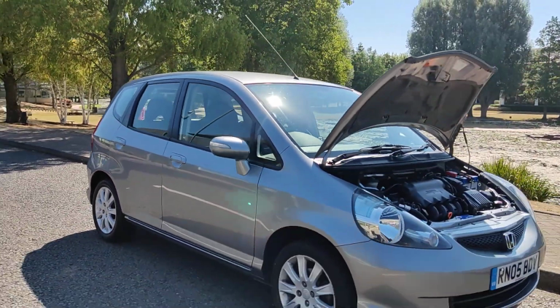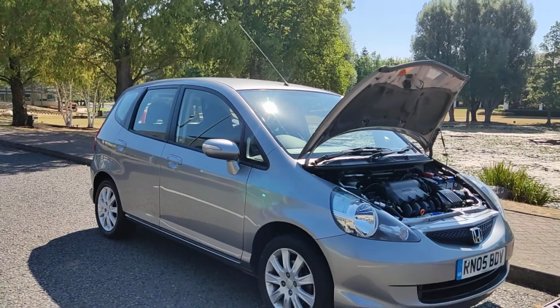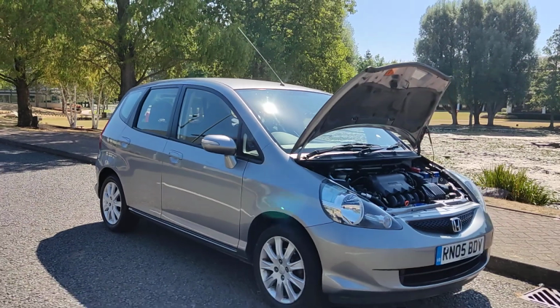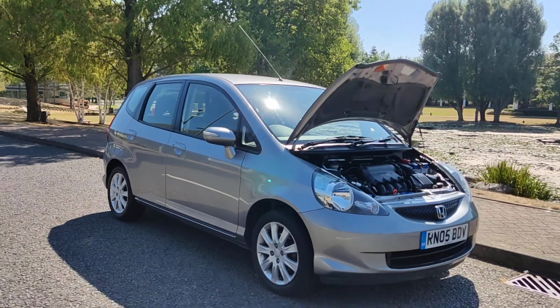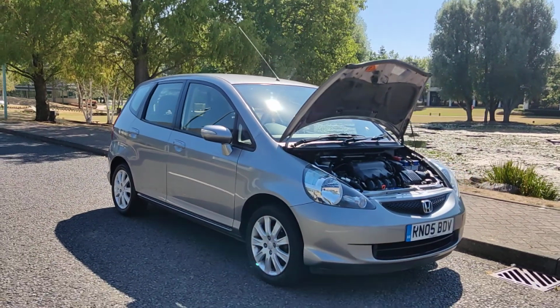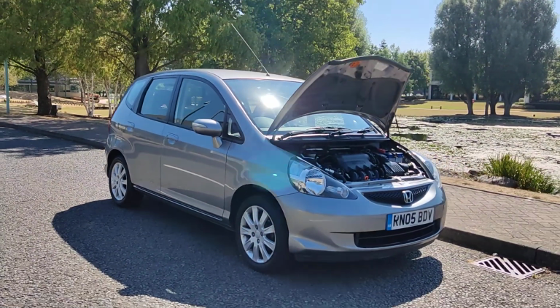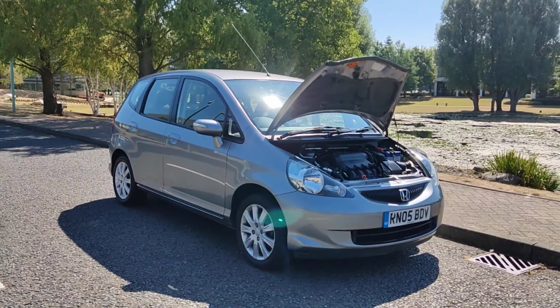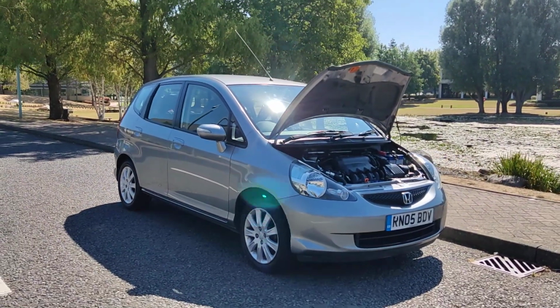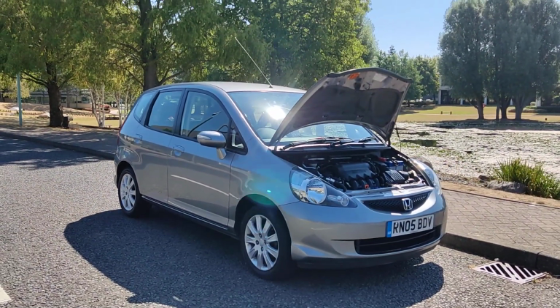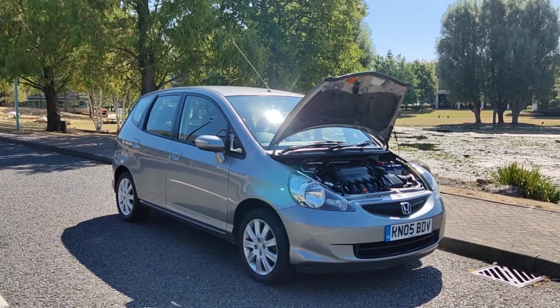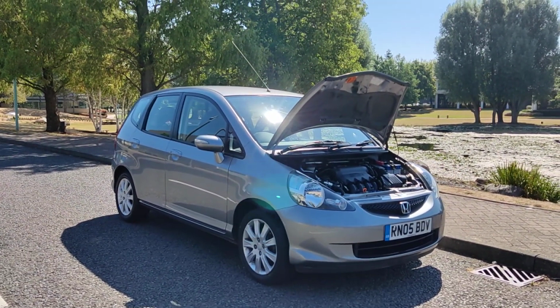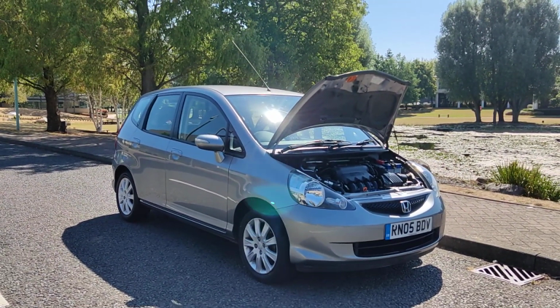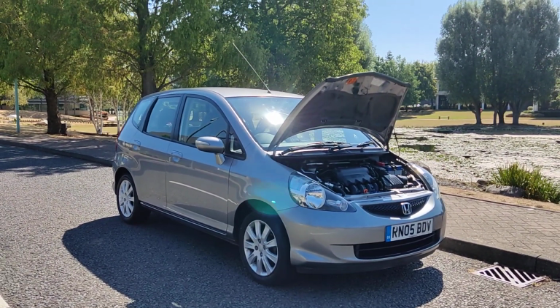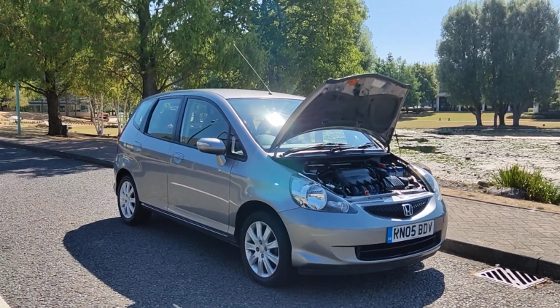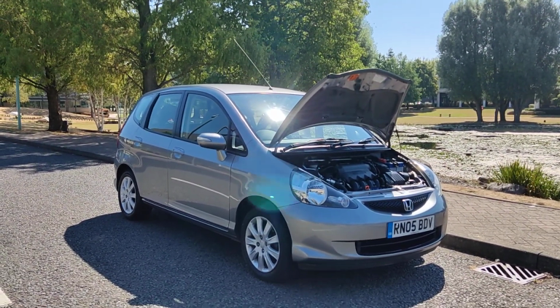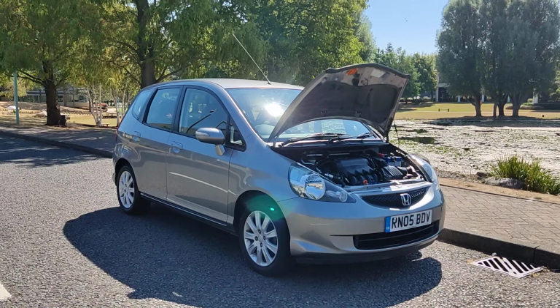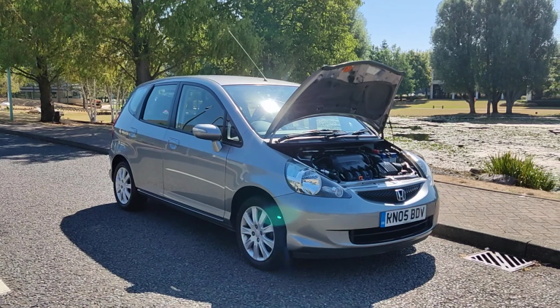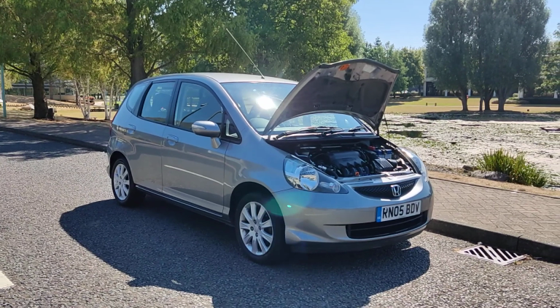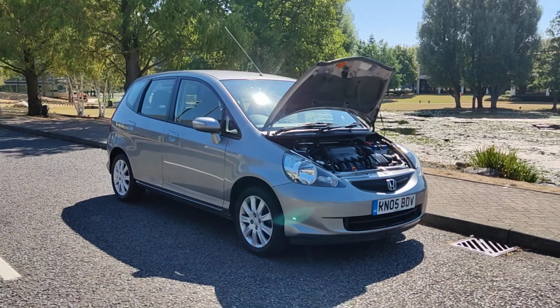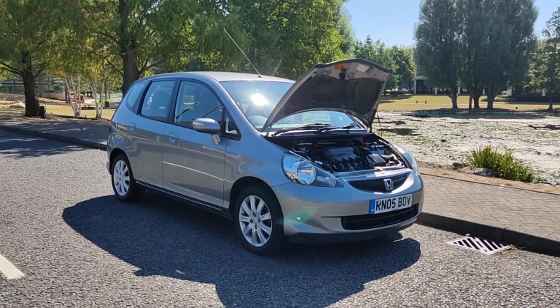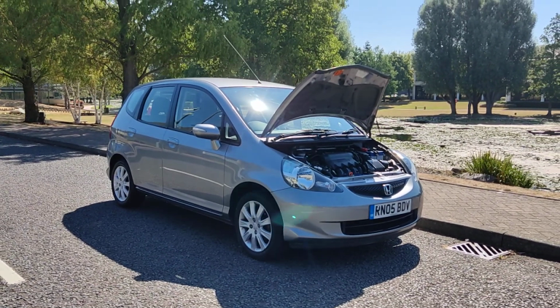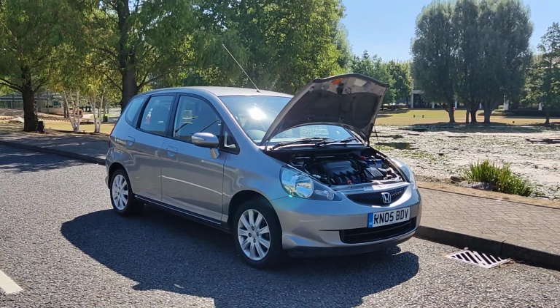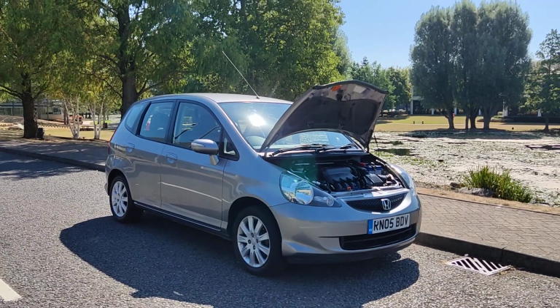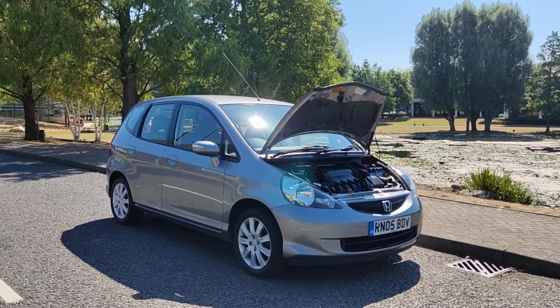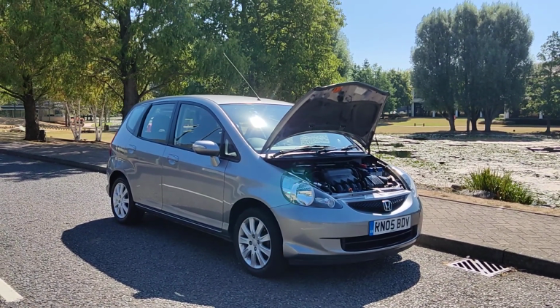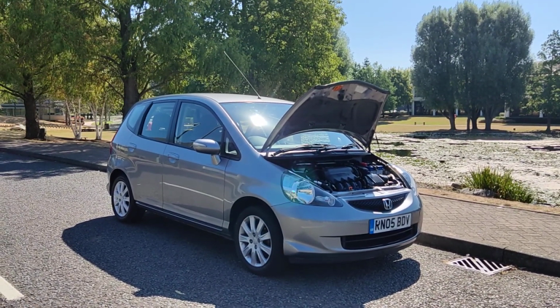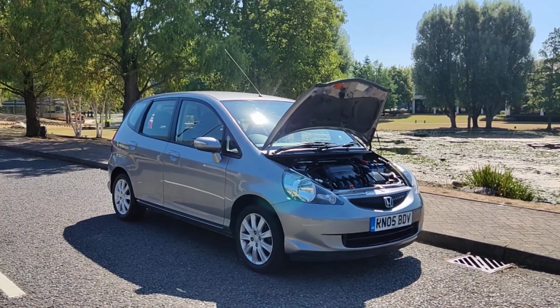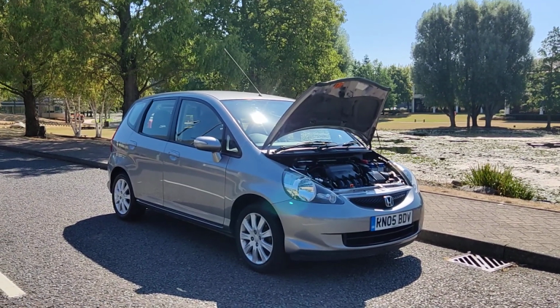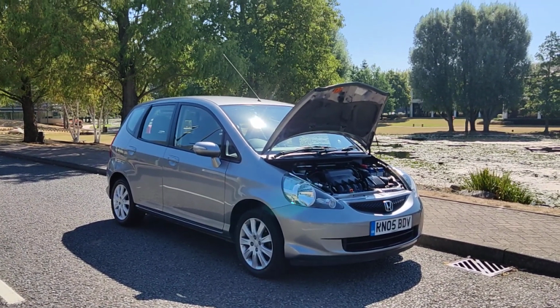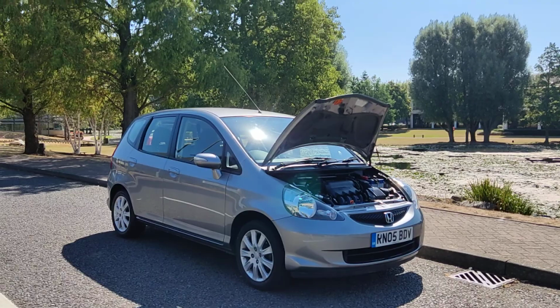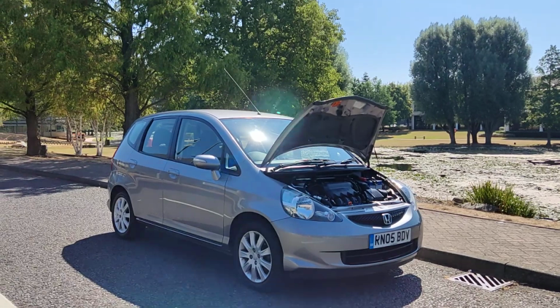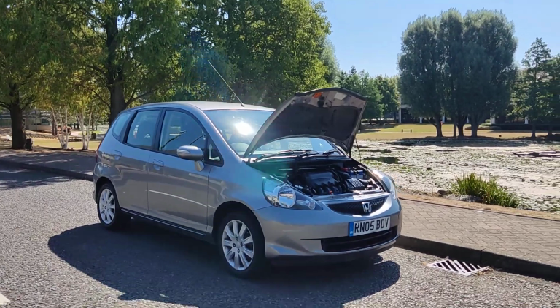If you need any further information about this beautiful Honda Jazz 1.4 petrol five-door automatic with 61,000 miles on the clock, a year's MOT, no advisories, and only one owner since new, please do not hesitate to contact Fake or Deals Limited. Thank you.